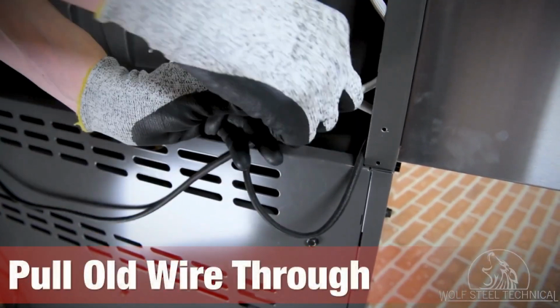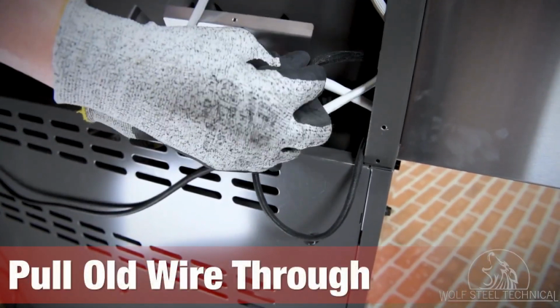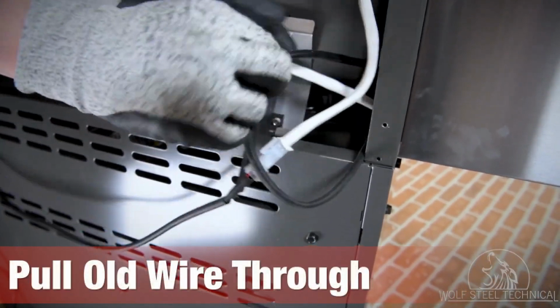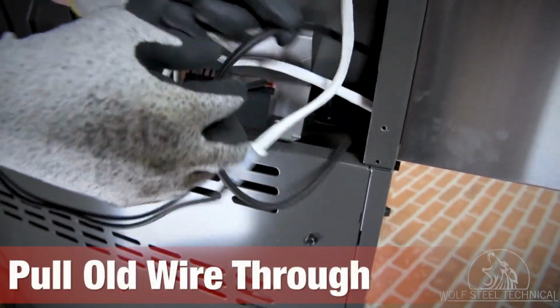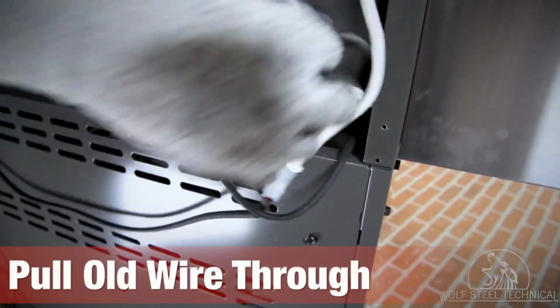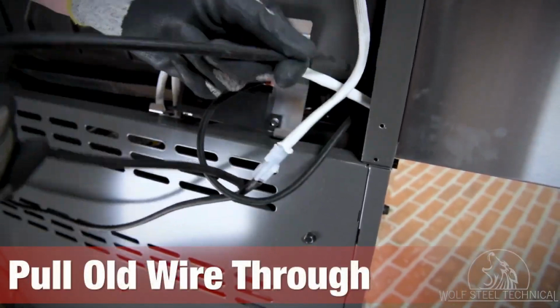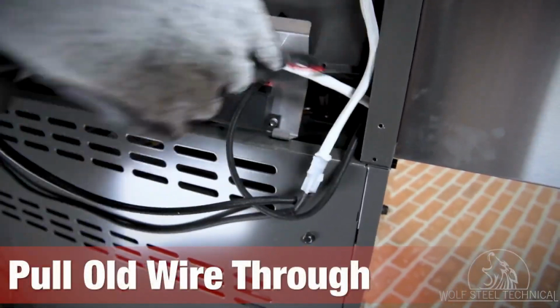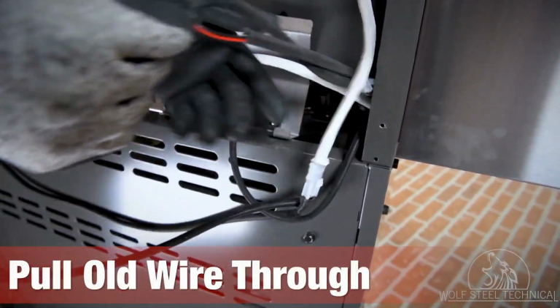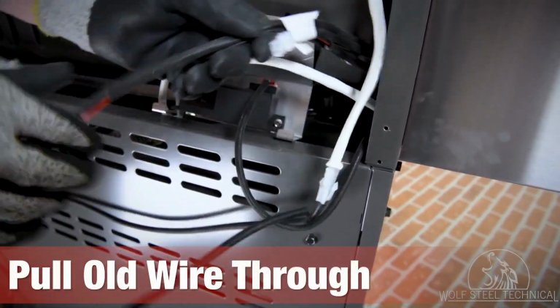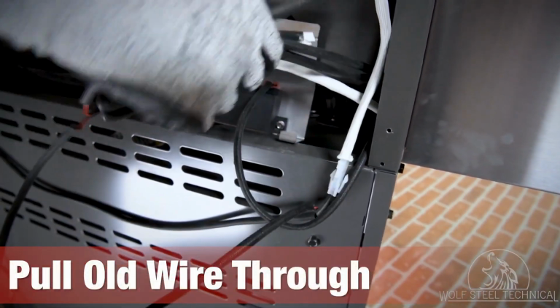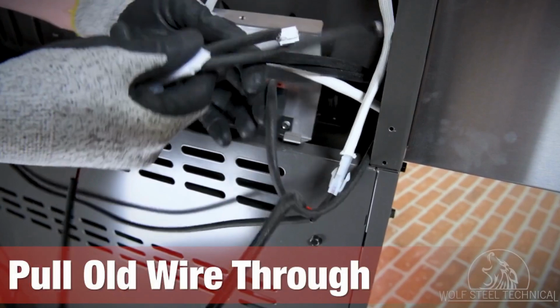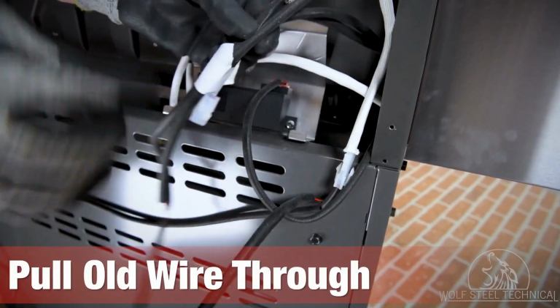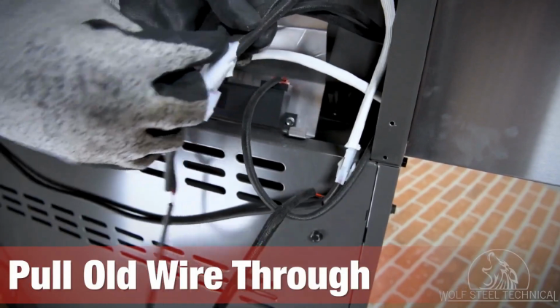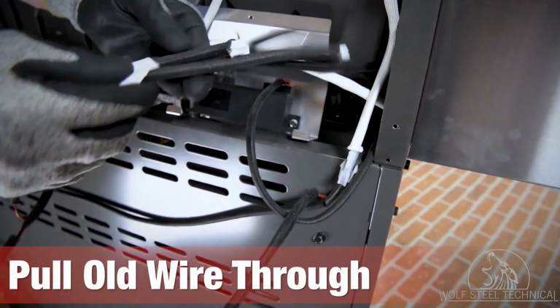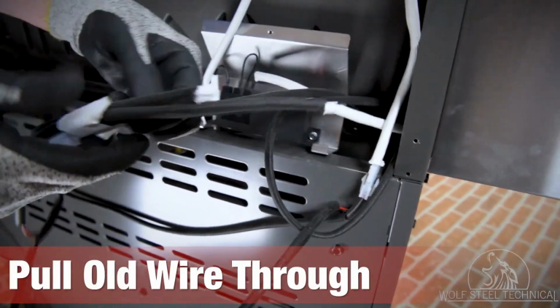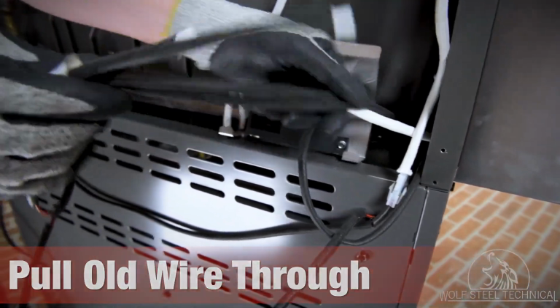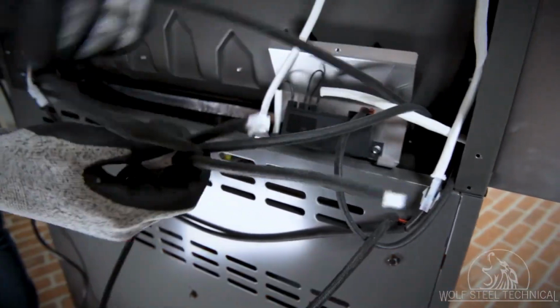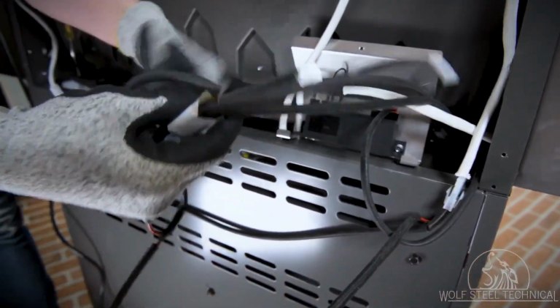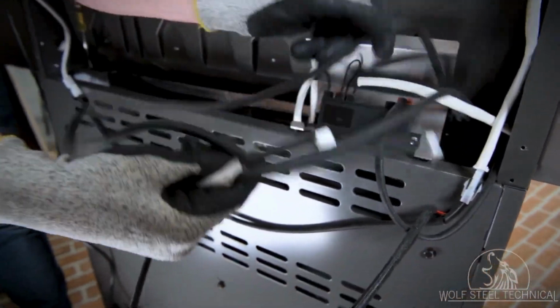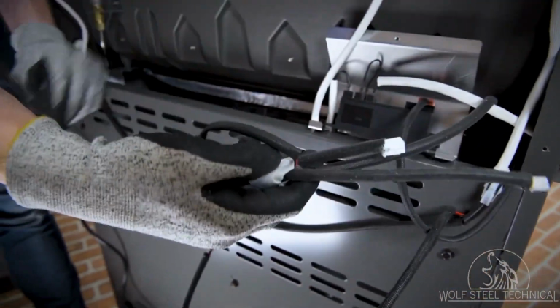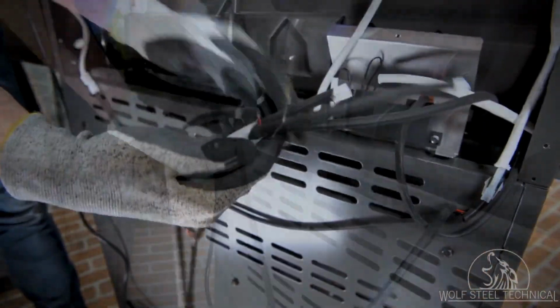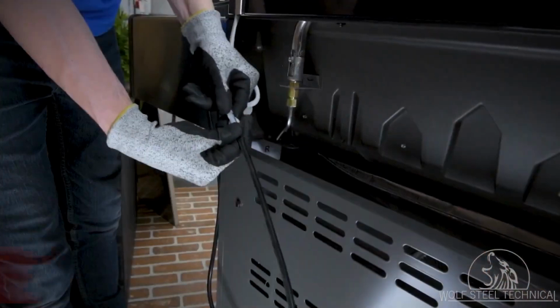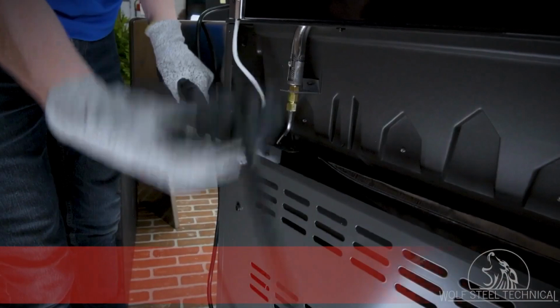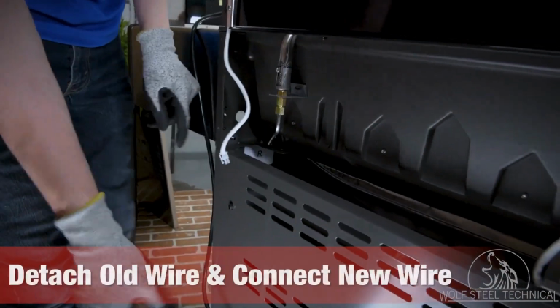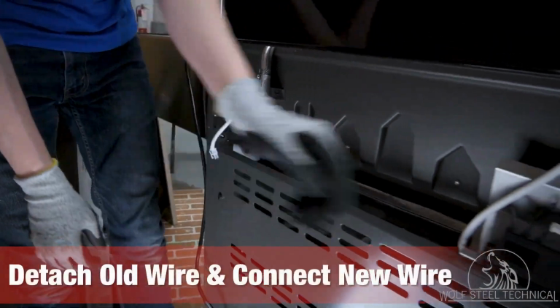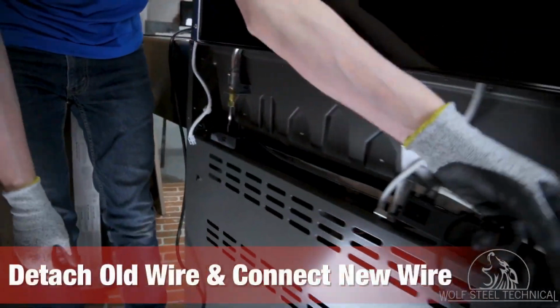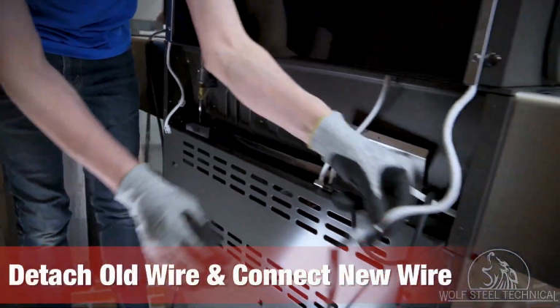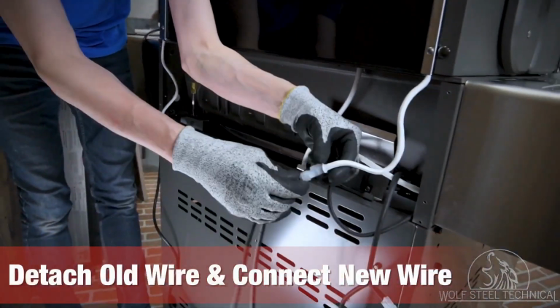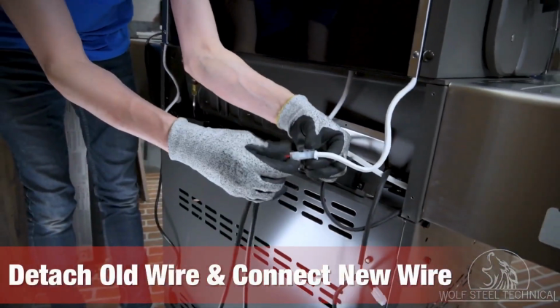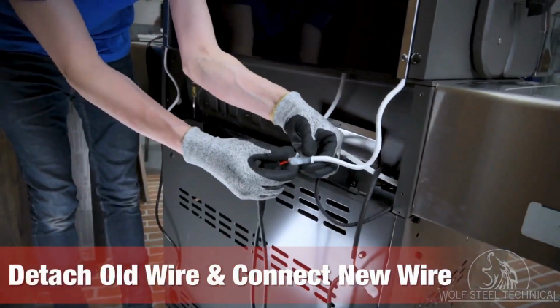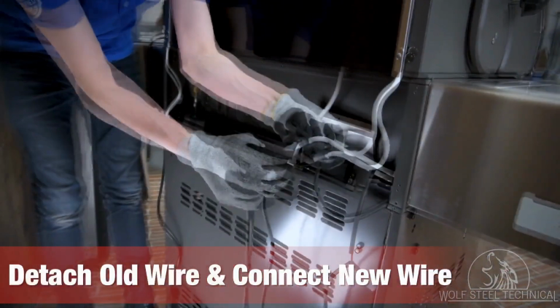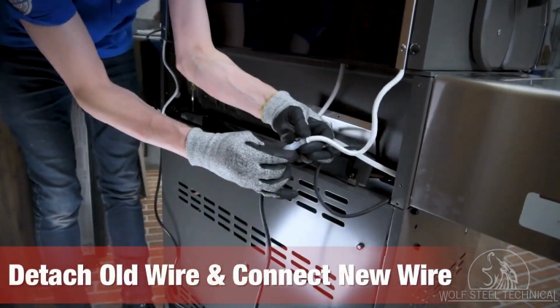Locate the old halogen and cabinet lights wire and pull it through the back of the grill. This will pull the taped end with the new wire through as well. Detach the old halogen and cabinet lights wire from the hood lights and connect the new wire in its place.